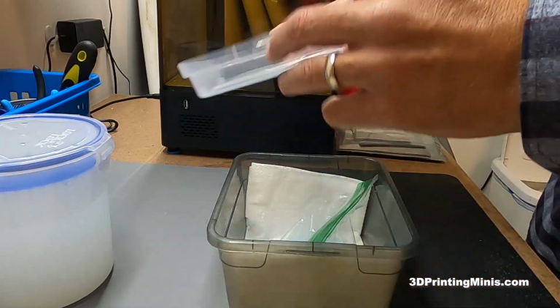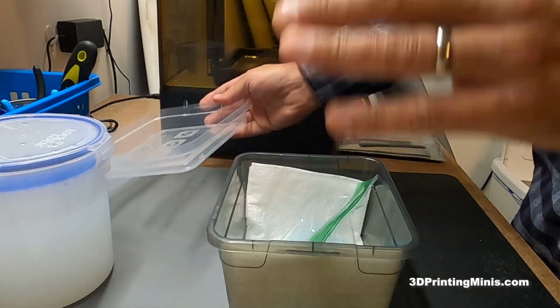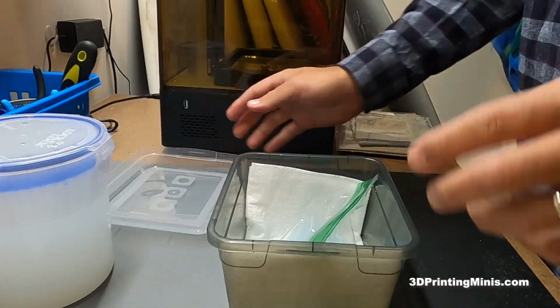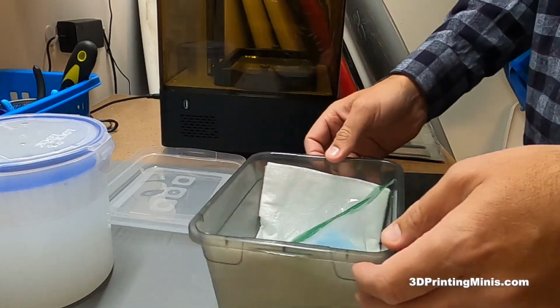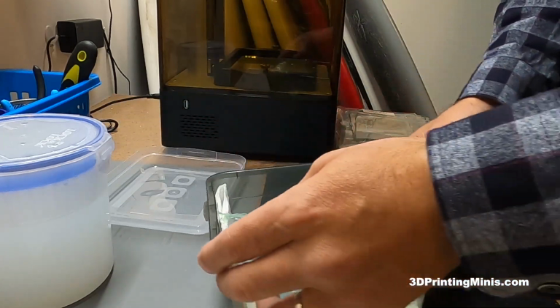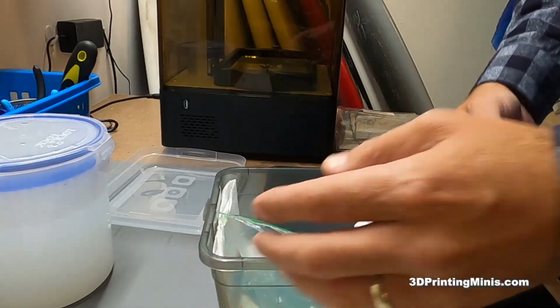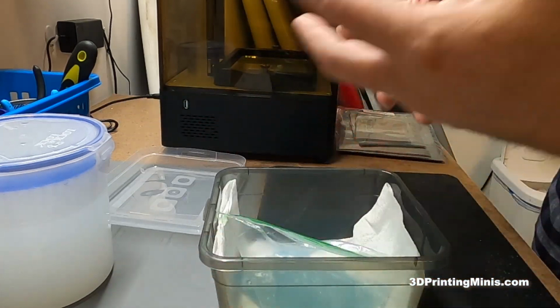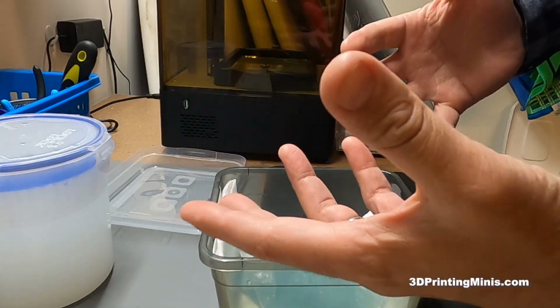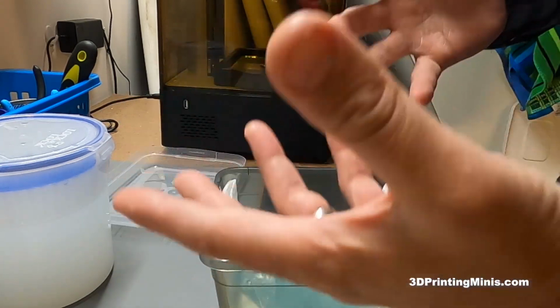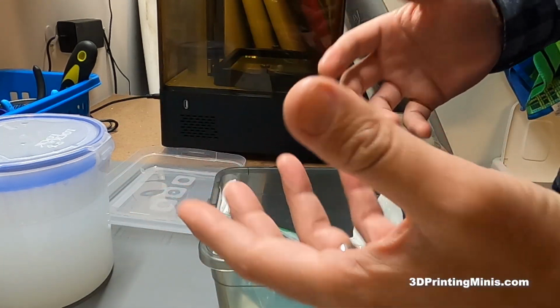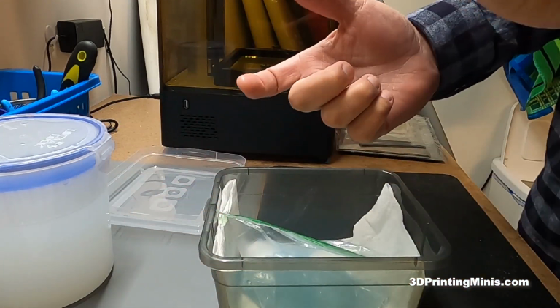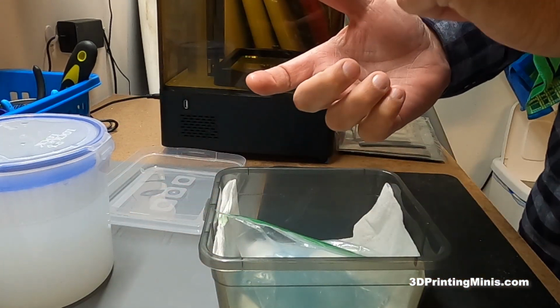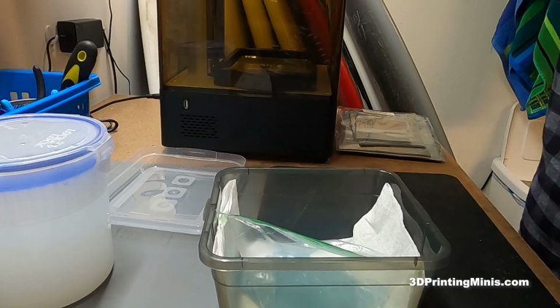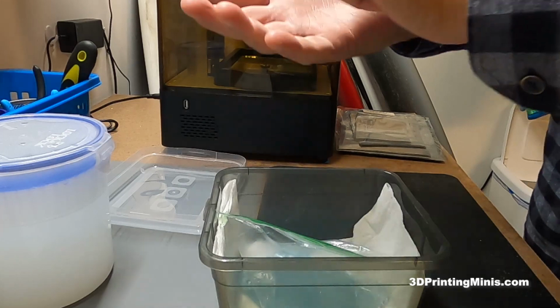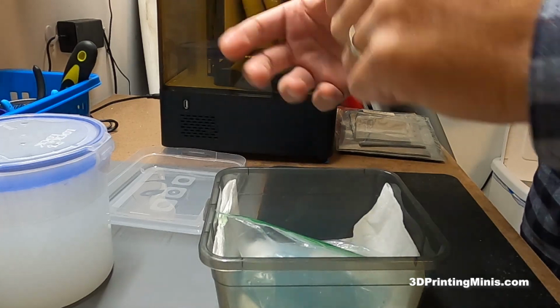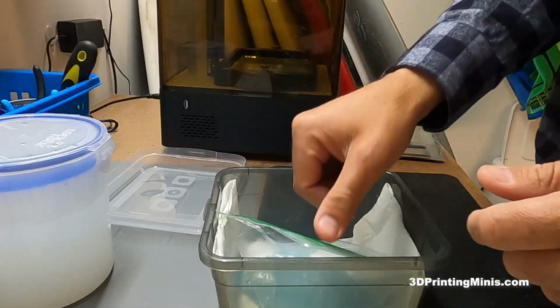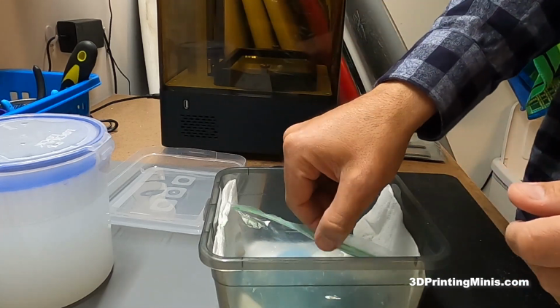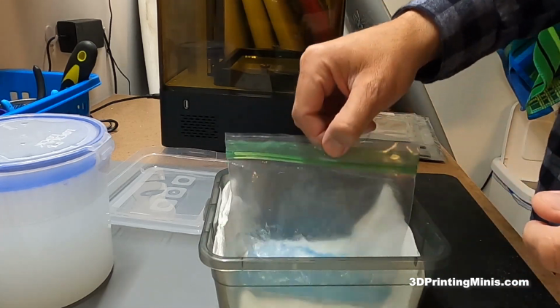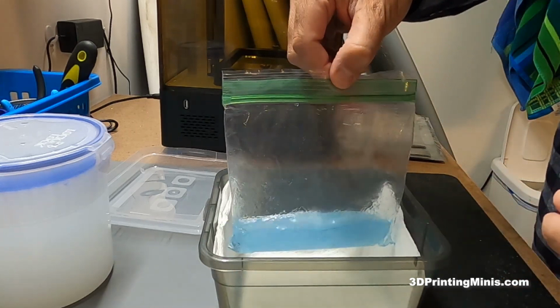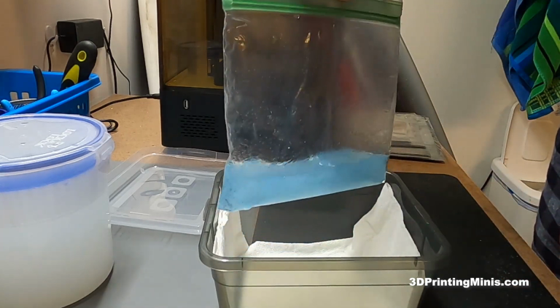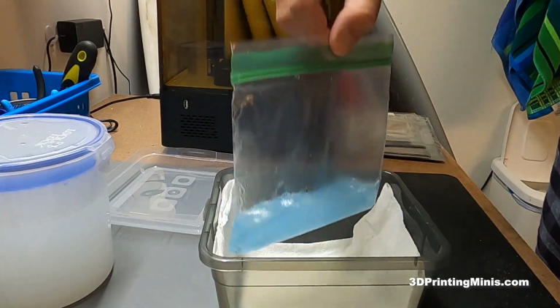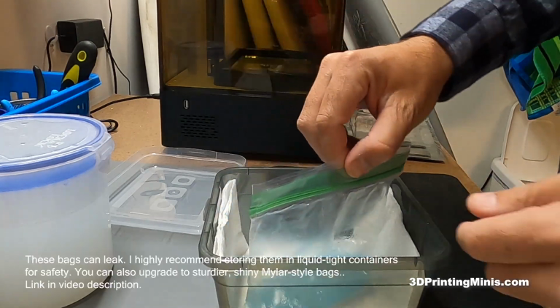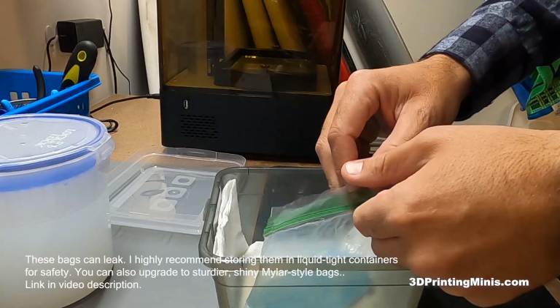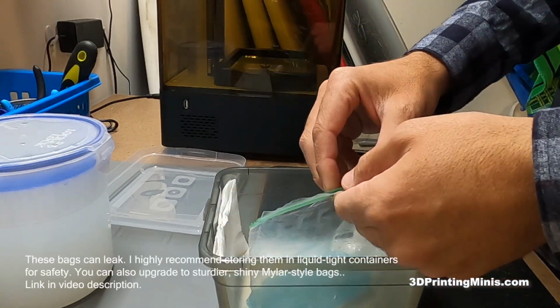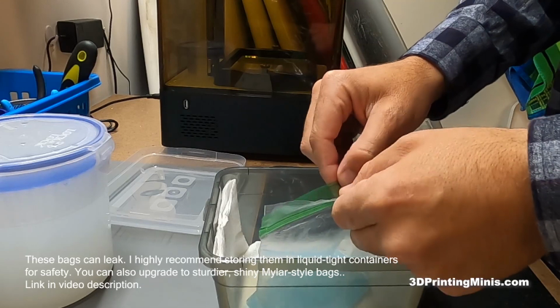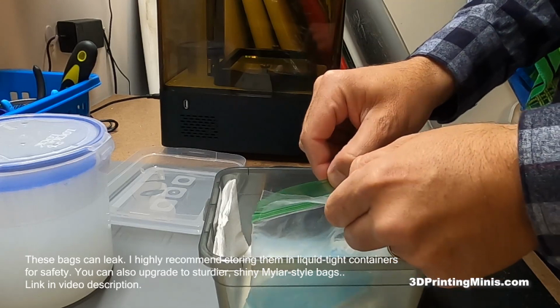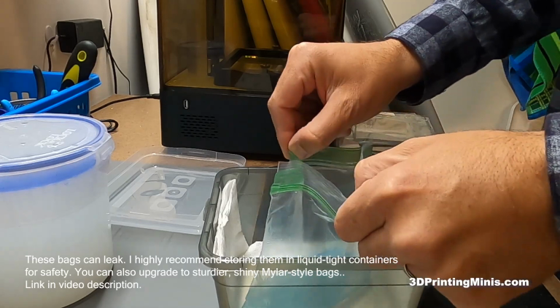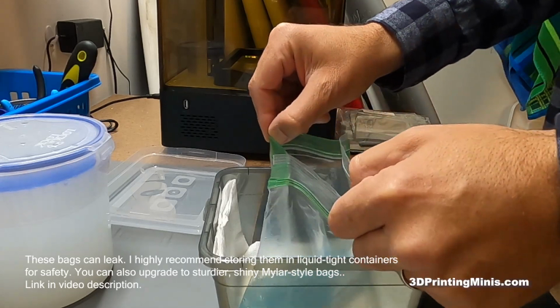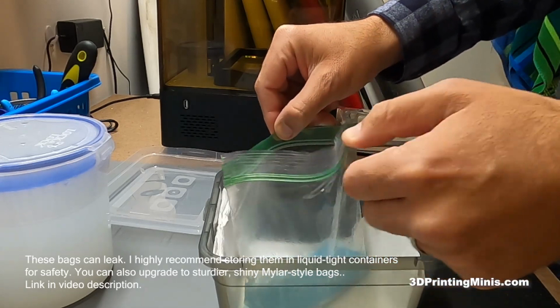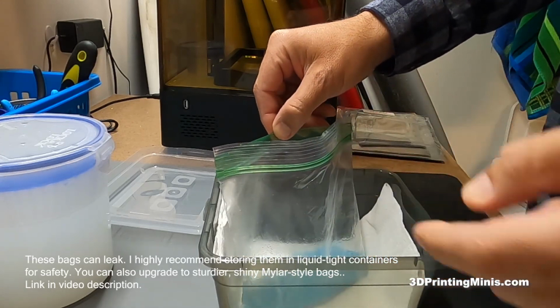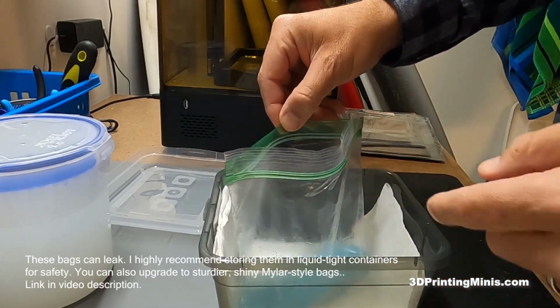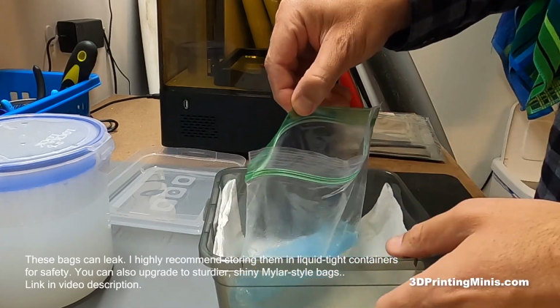I don't use the IPA bag method myself. I use the ultrasonic cleaner with mean green and then spray IPA into a dish and use a toothbrush, but there is a method of using IPA in an ultrasonic cleaner that I've seen other people use, and I tried it myself.